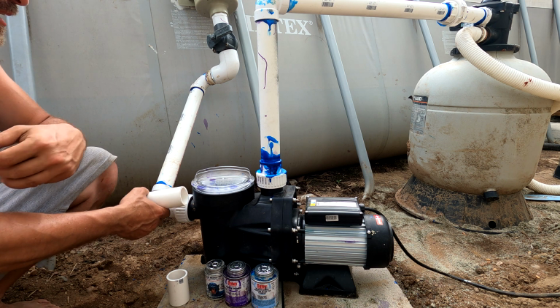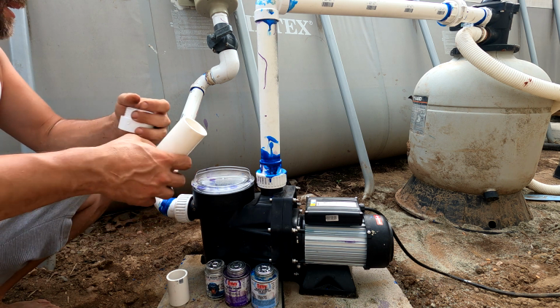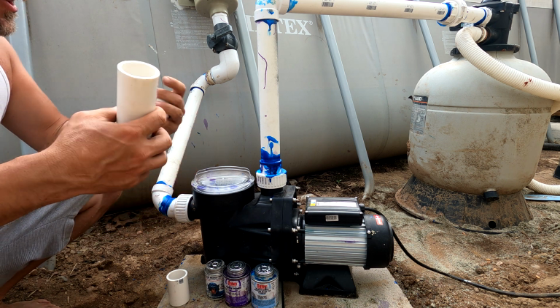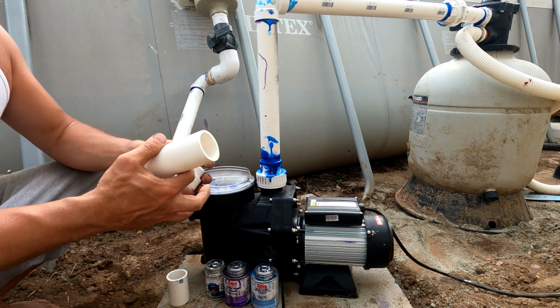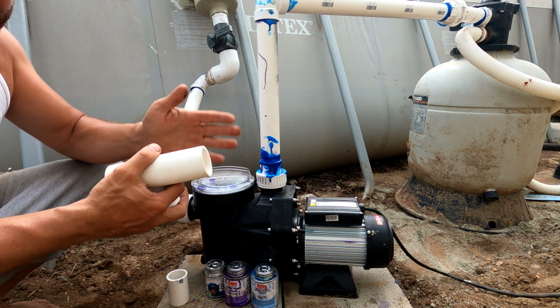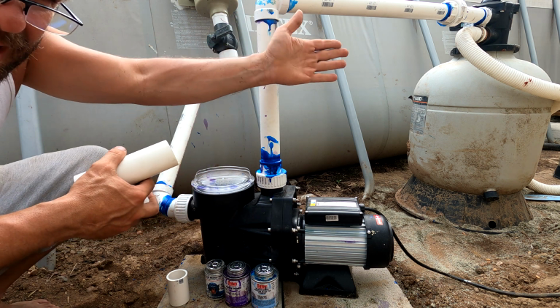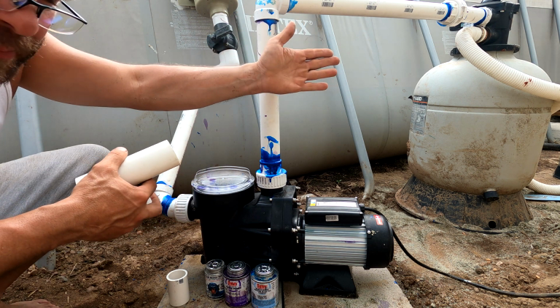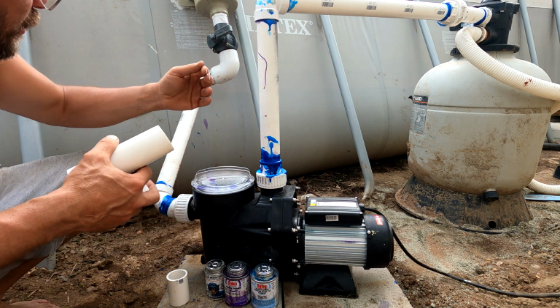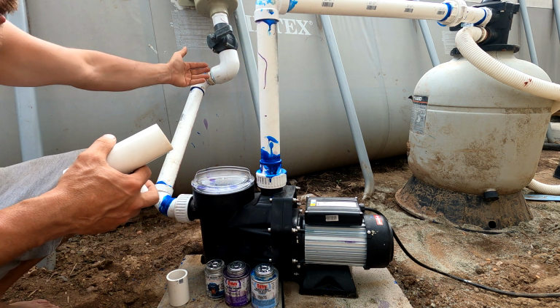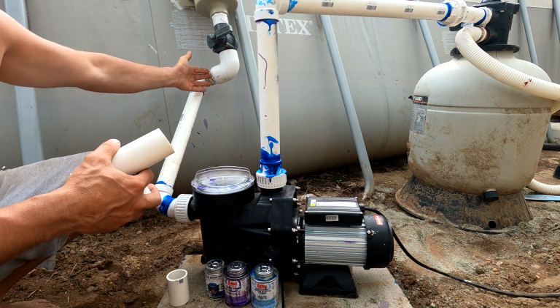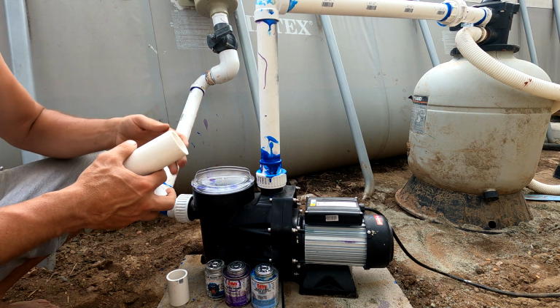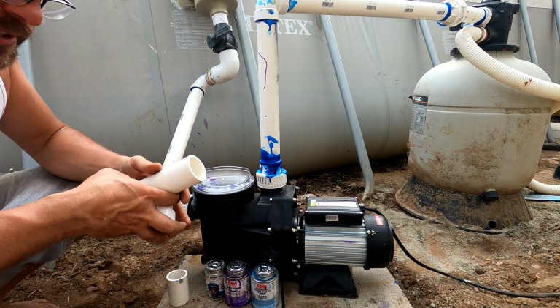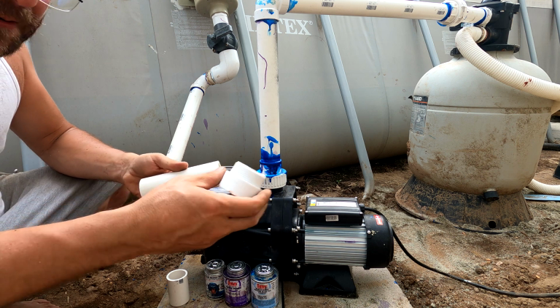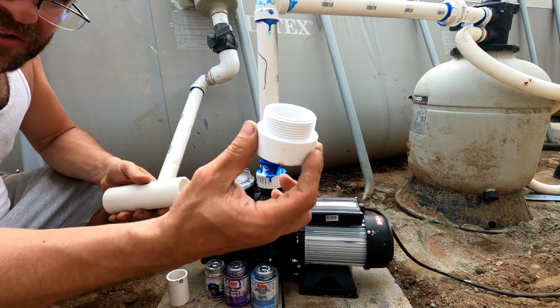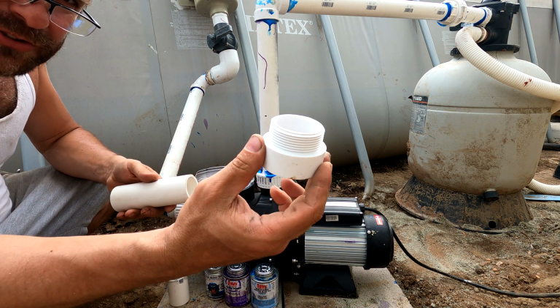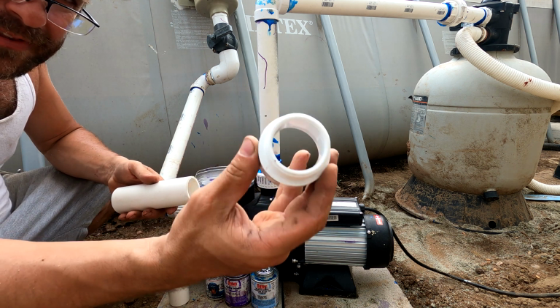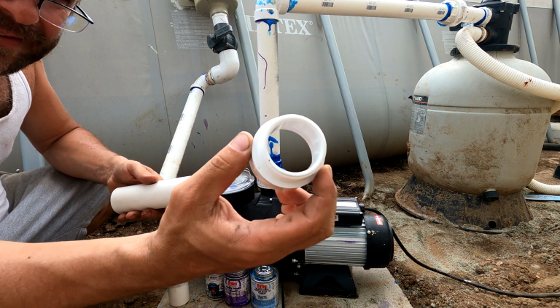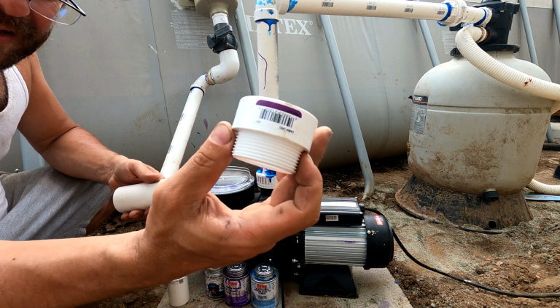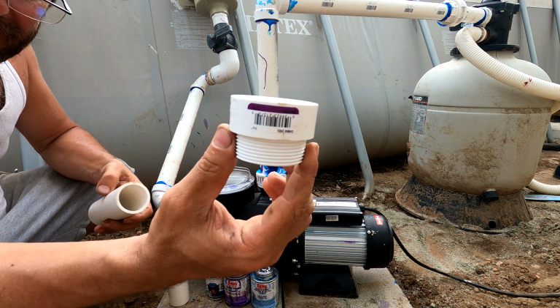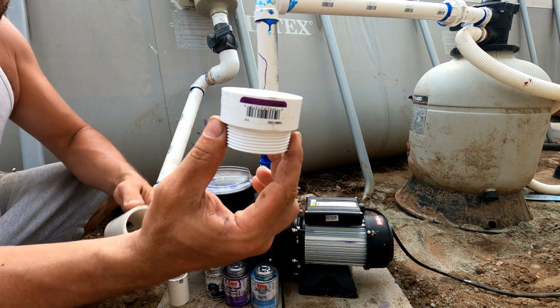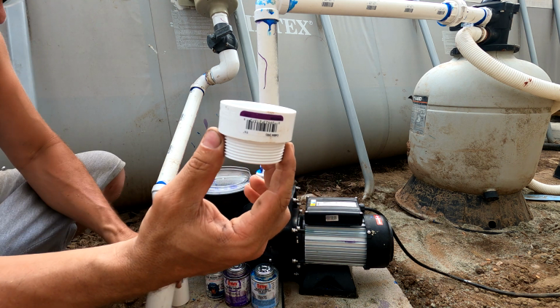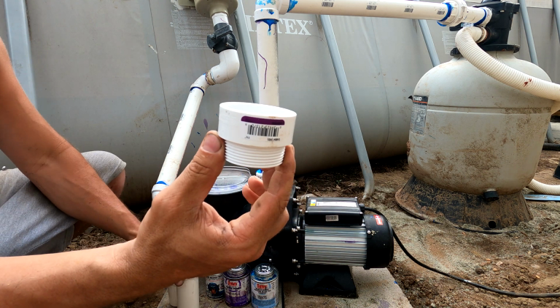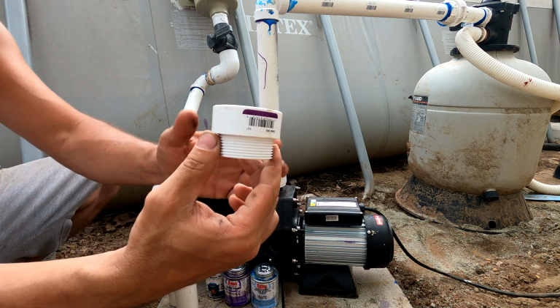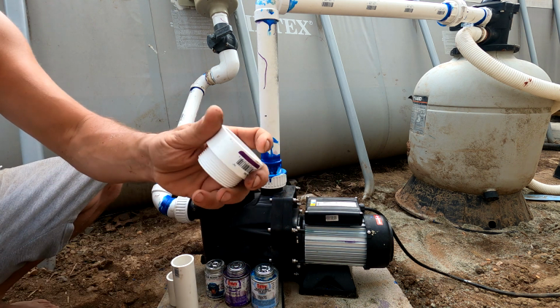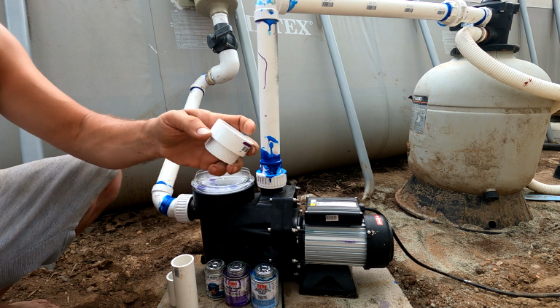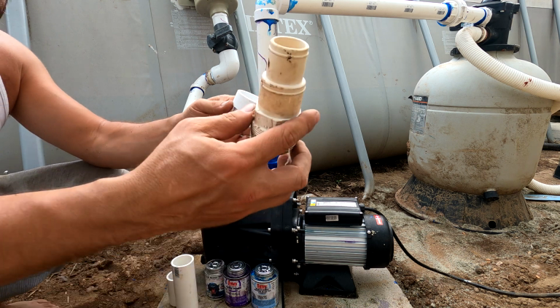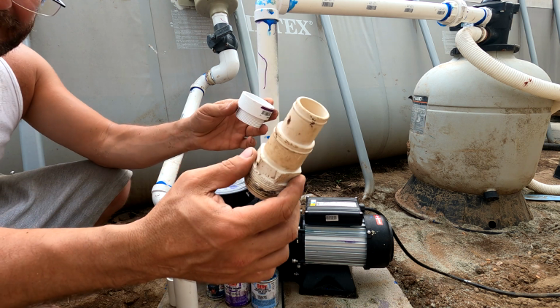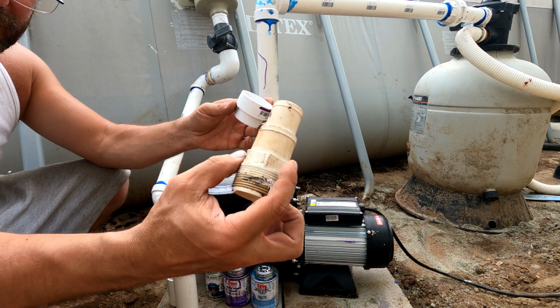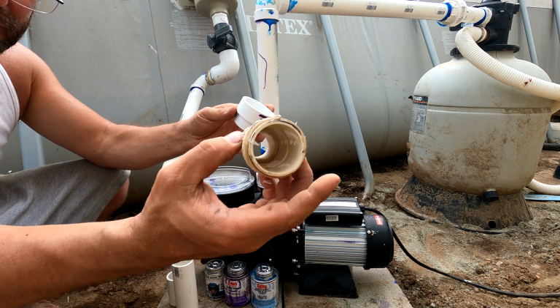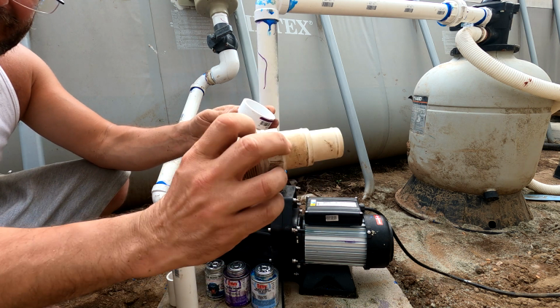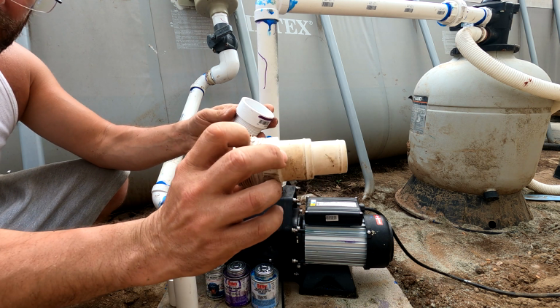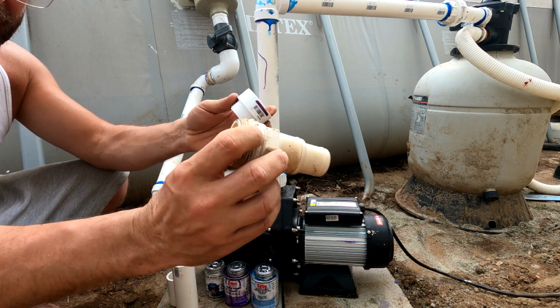And for the rest of your fittings on your pump or your filter etc., you're going to screw this into the fitting instead of this, where you would usually clamp your hose on.